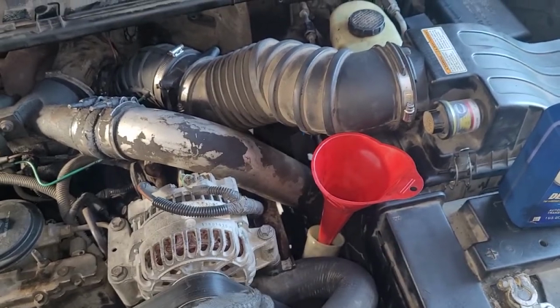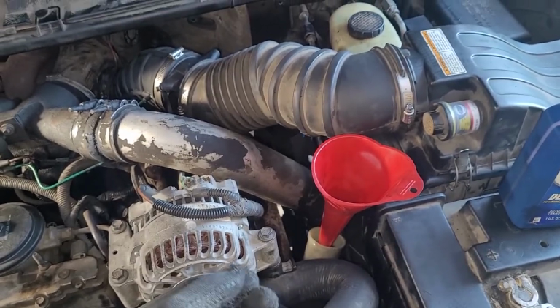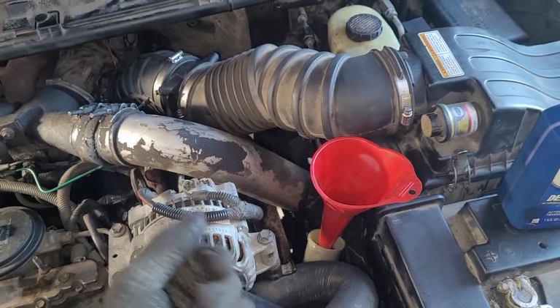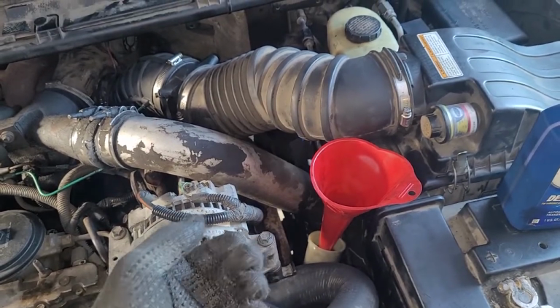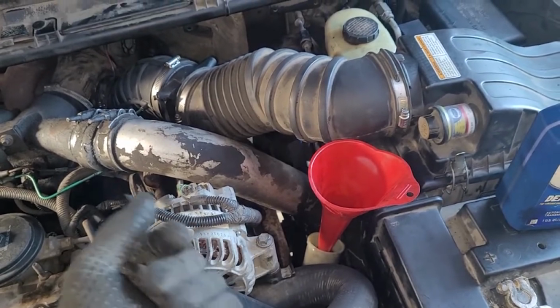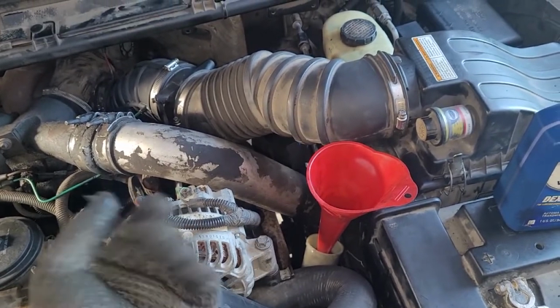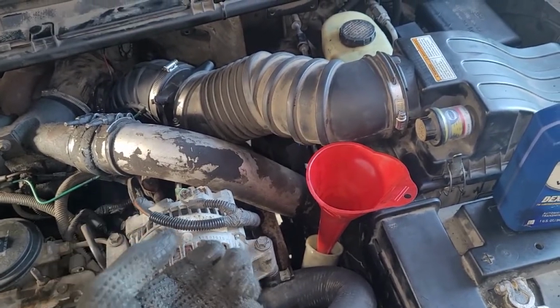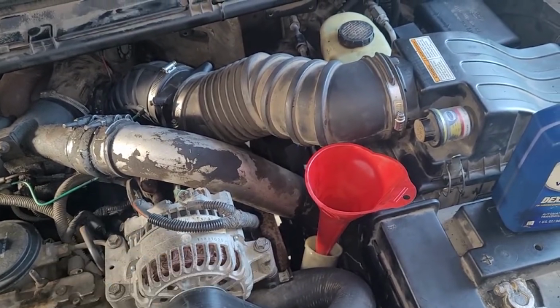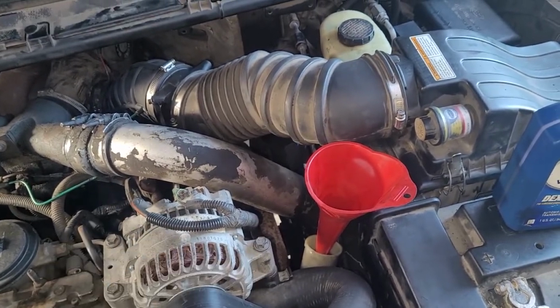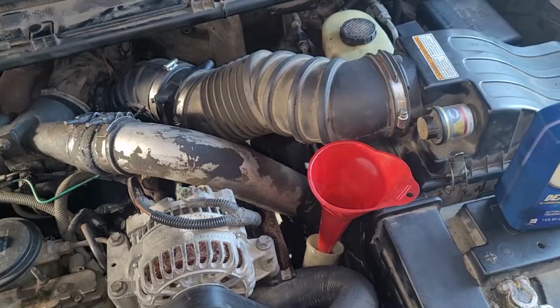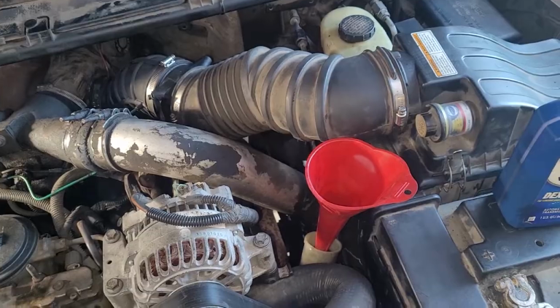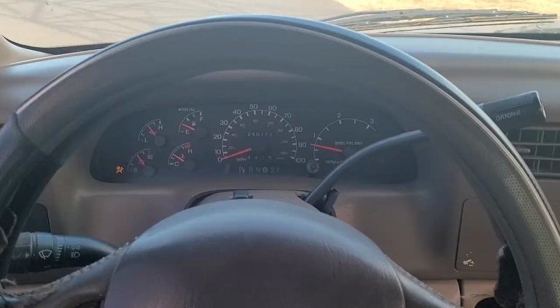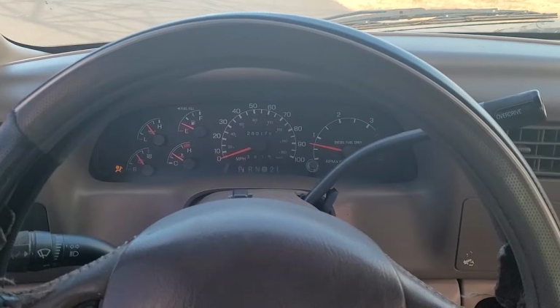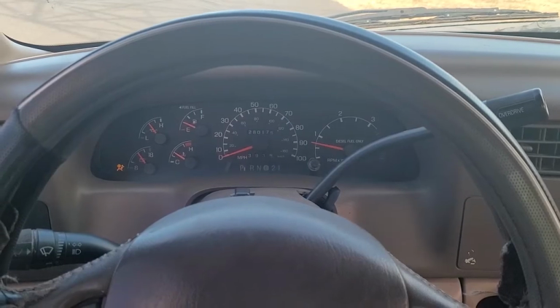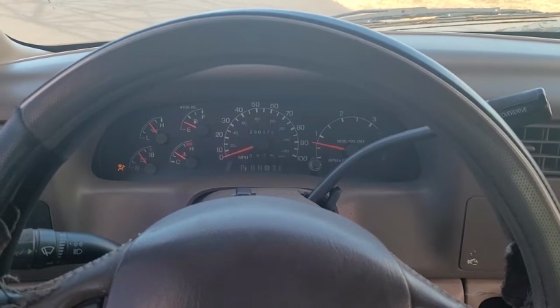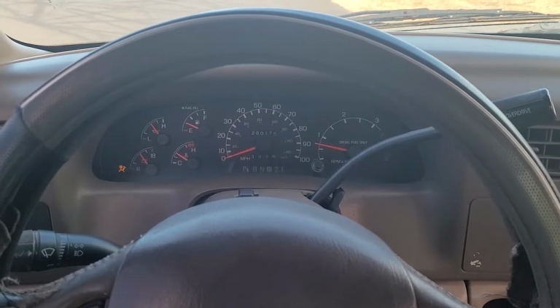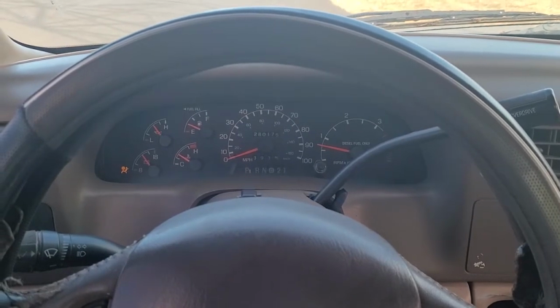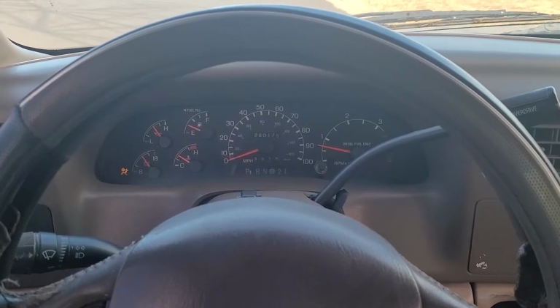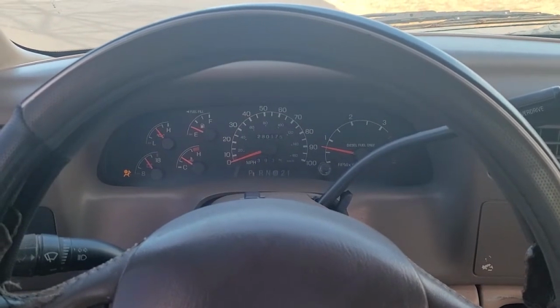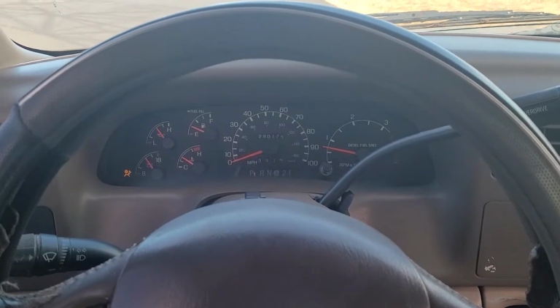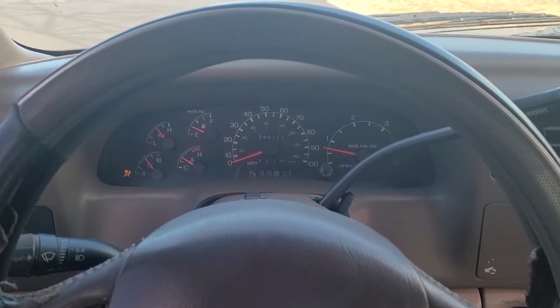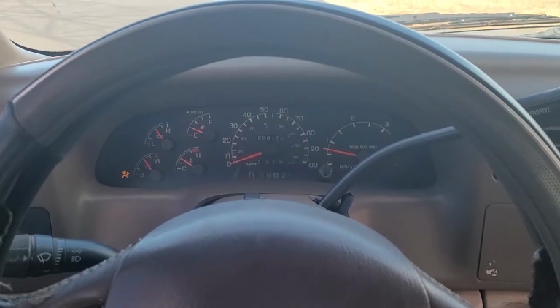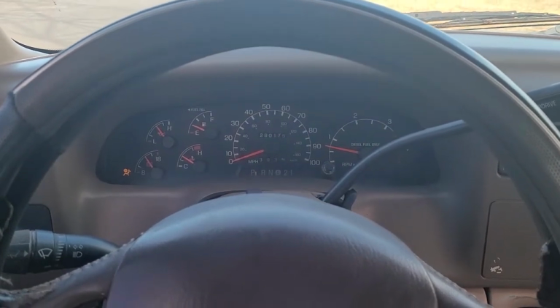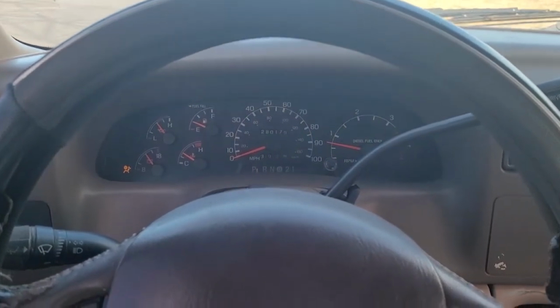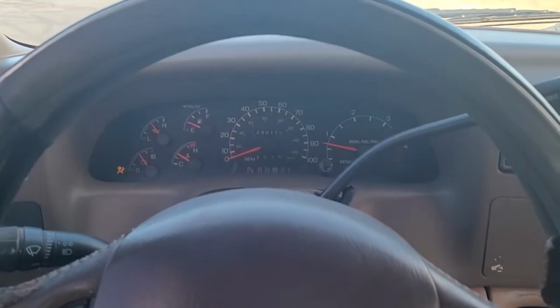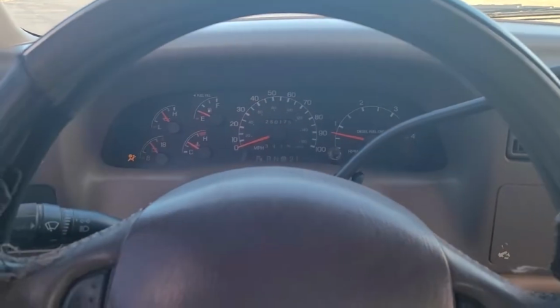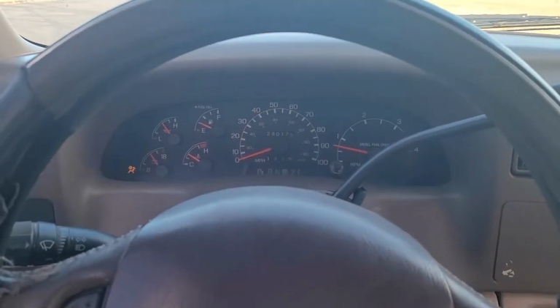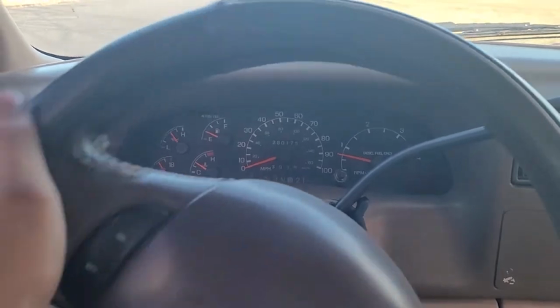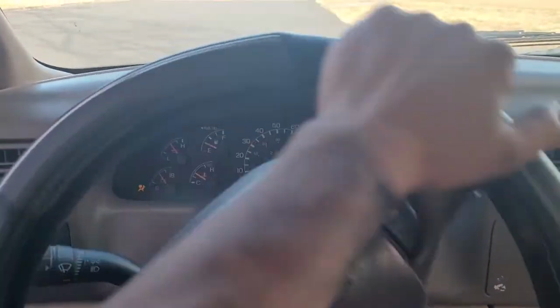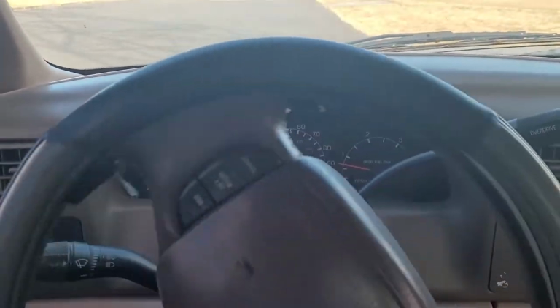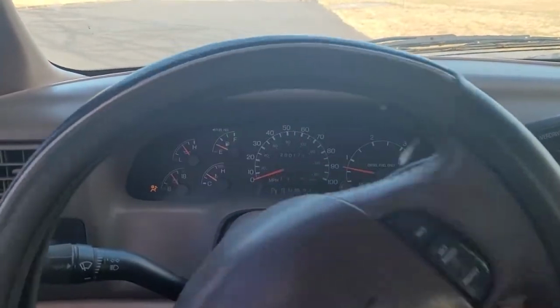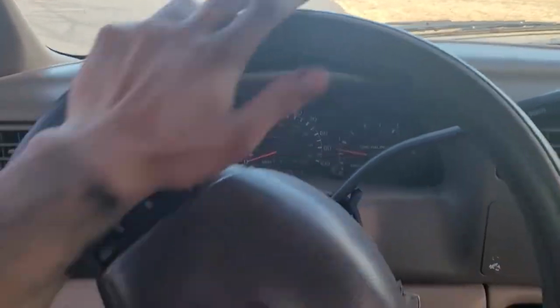I went on a little bit of a test drive and it's a lot better.